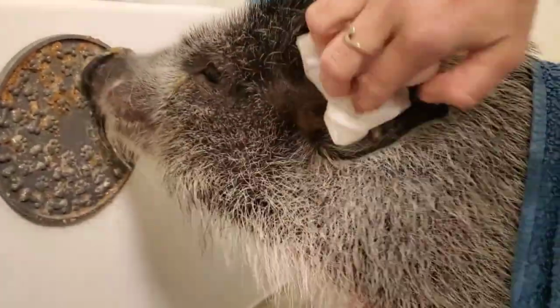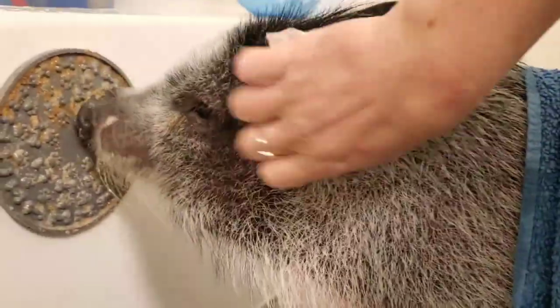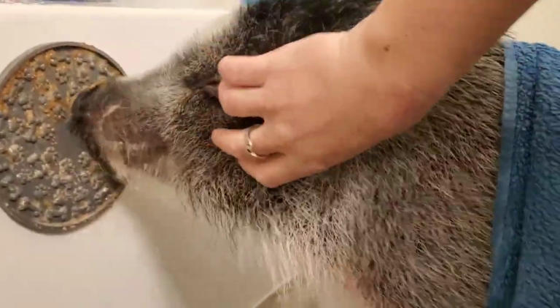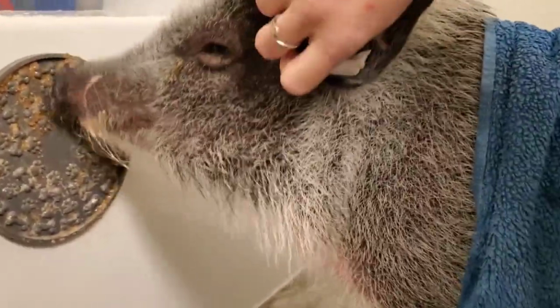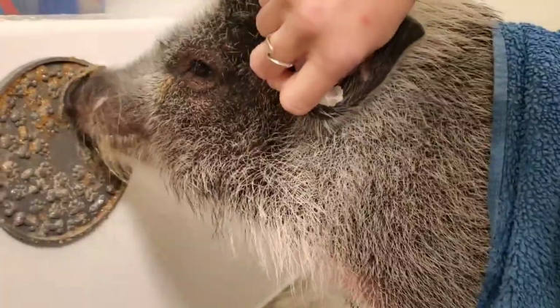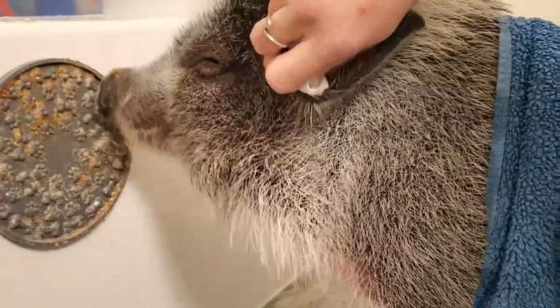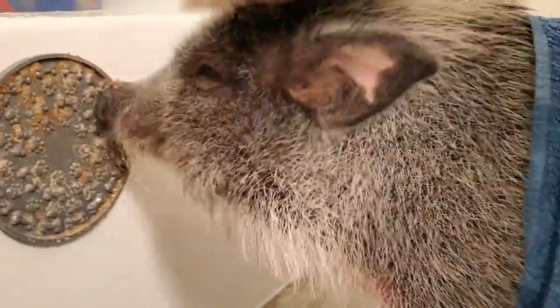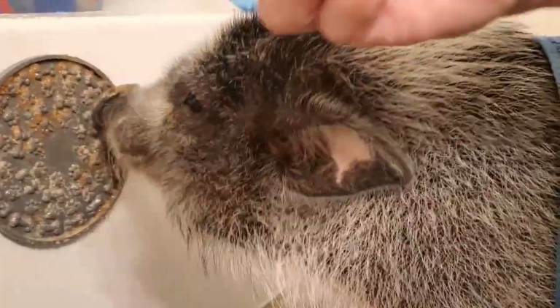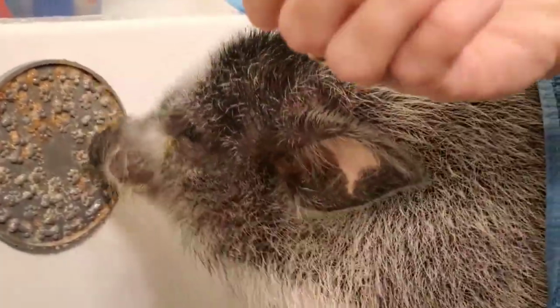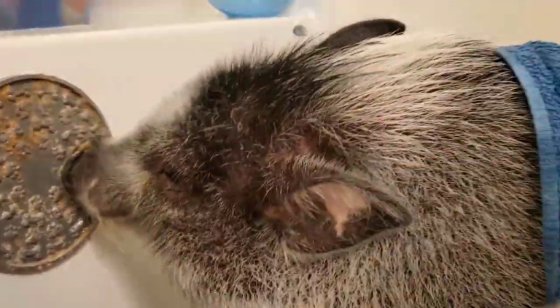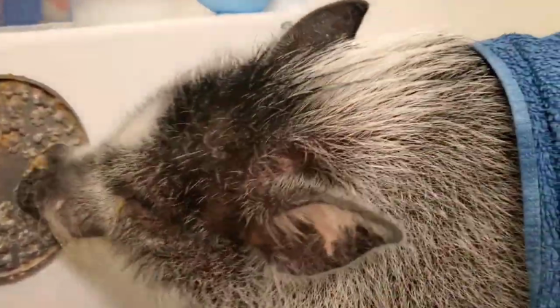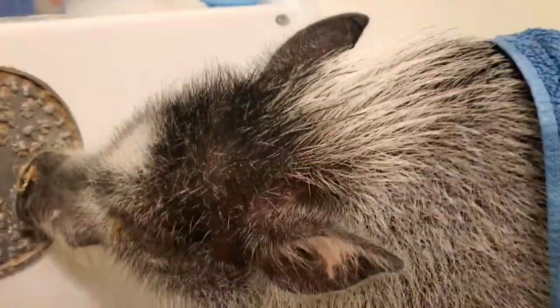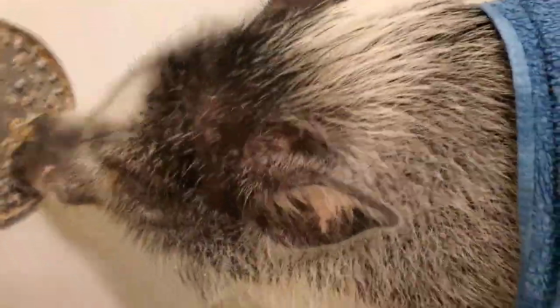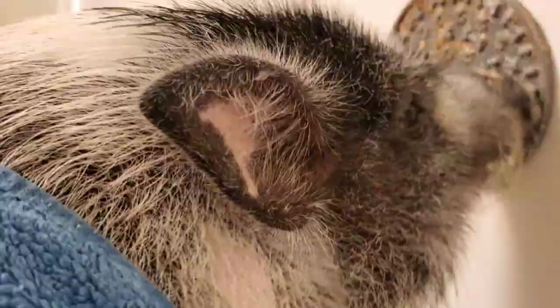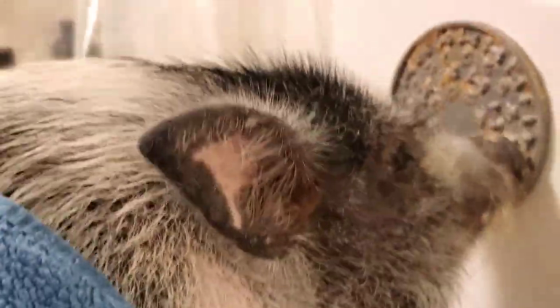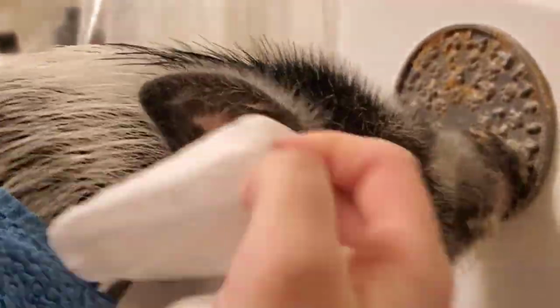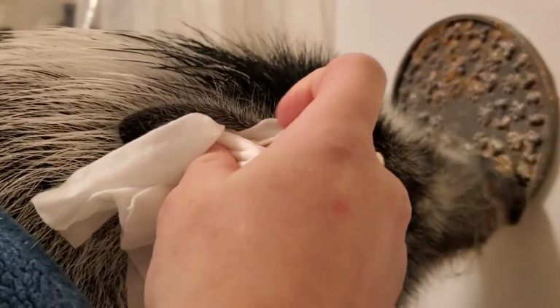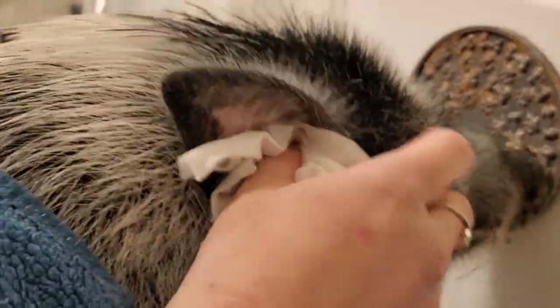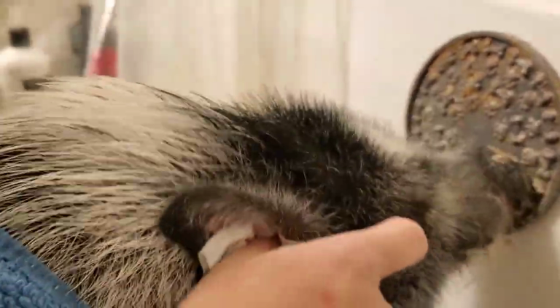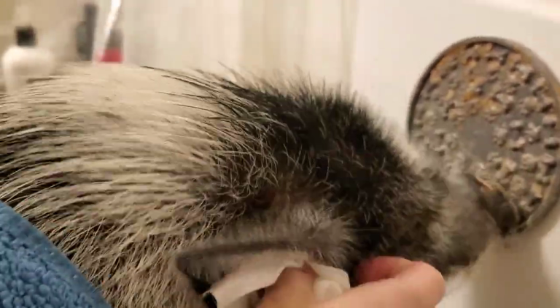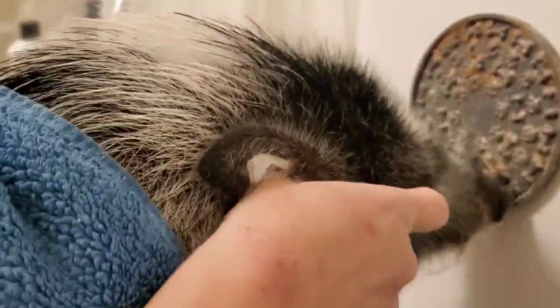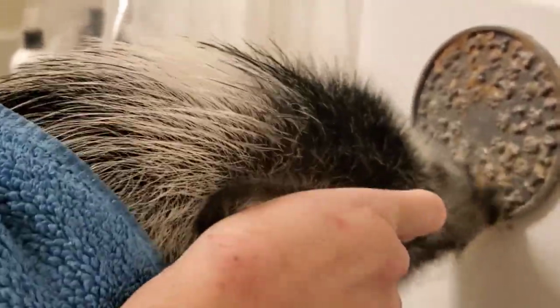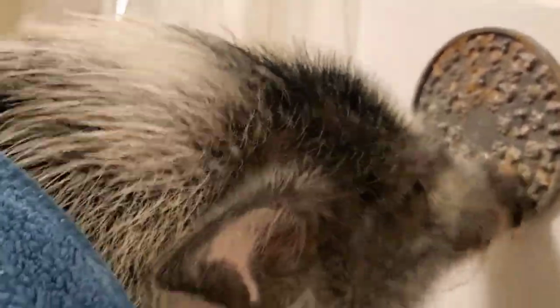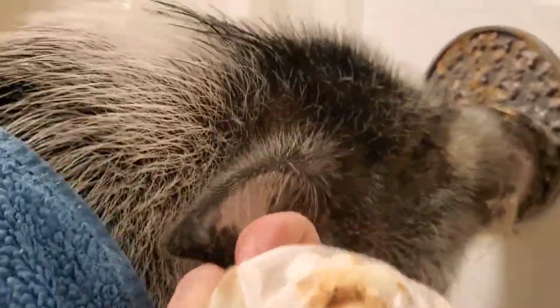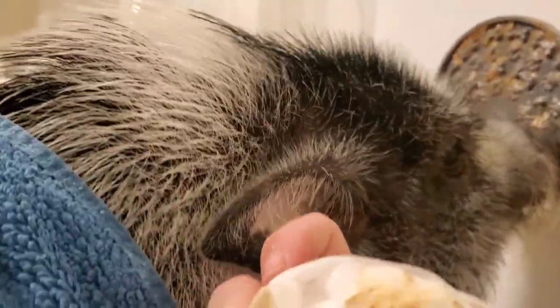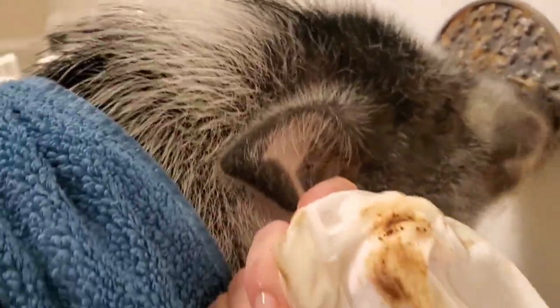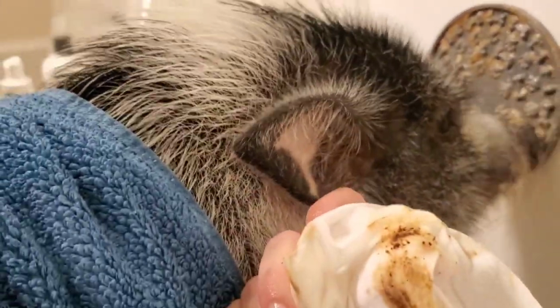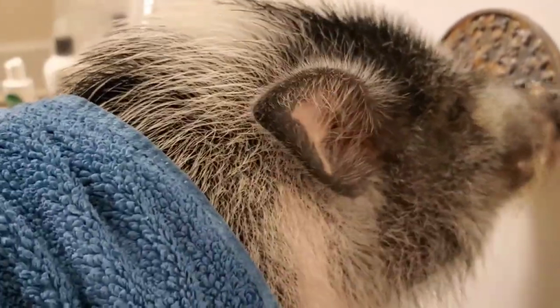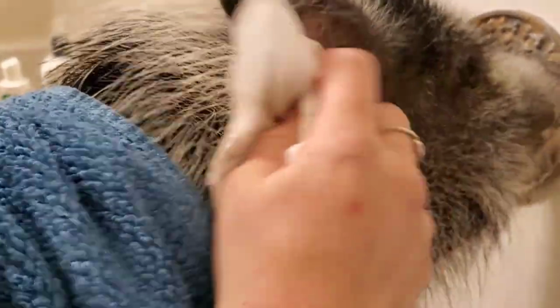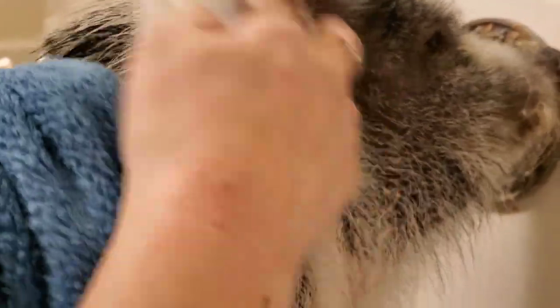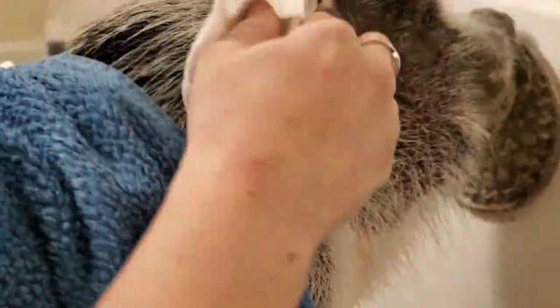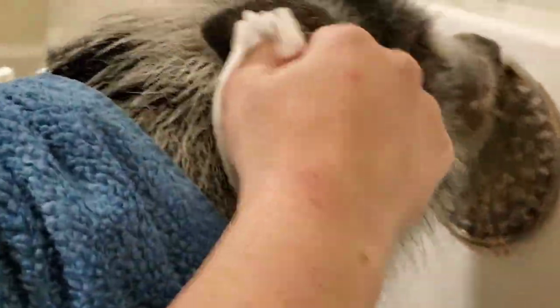Pigs have a ton of earwax in their ears to keep out bugs, flies, dirt, and all that other stuff, but it's super gross so we try to wipe it out once a week, just because in excess I'm sure it's a little bit uncomfortable.